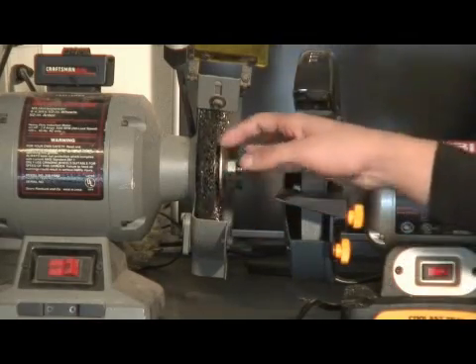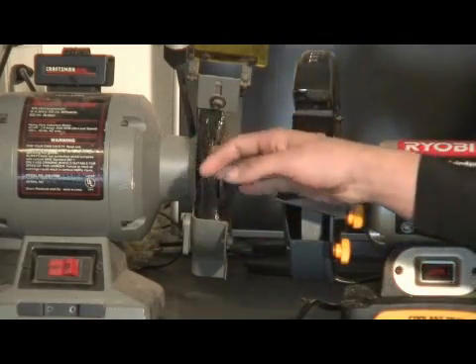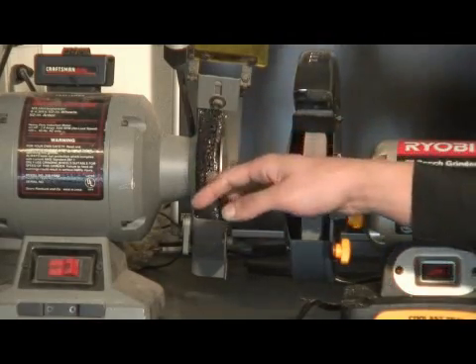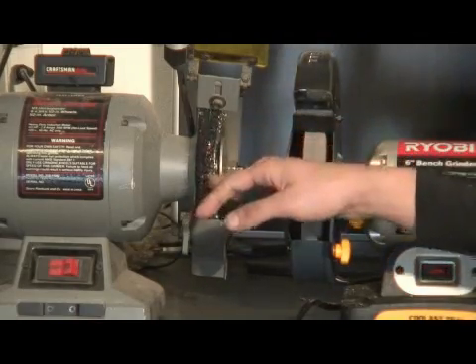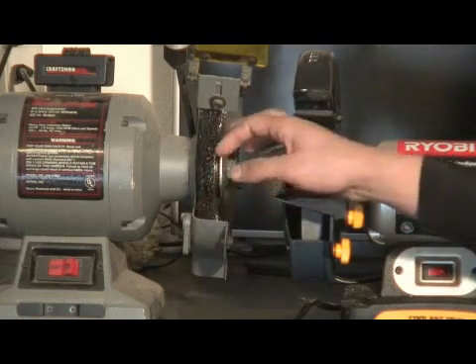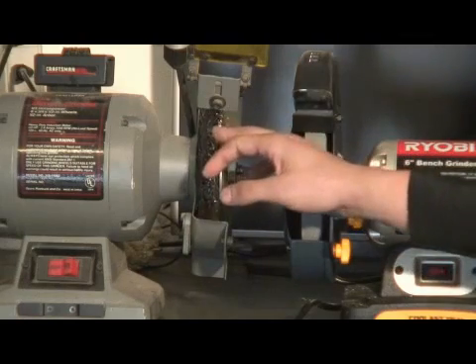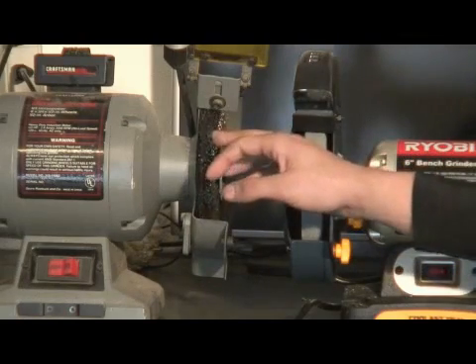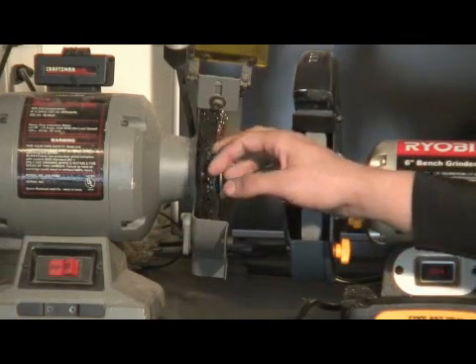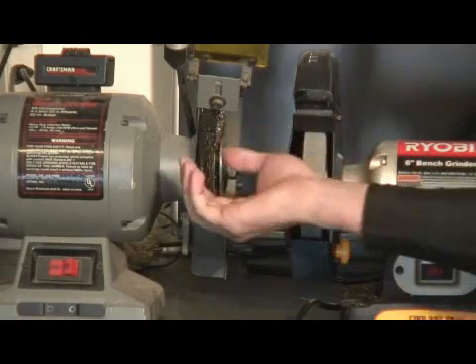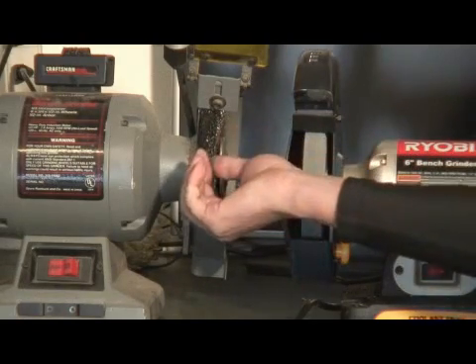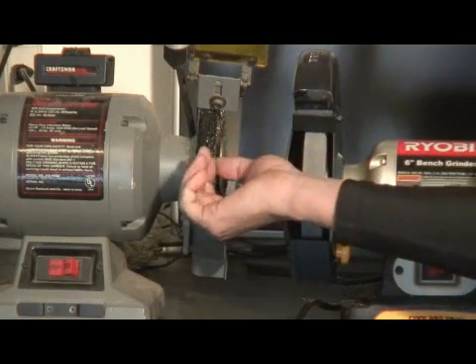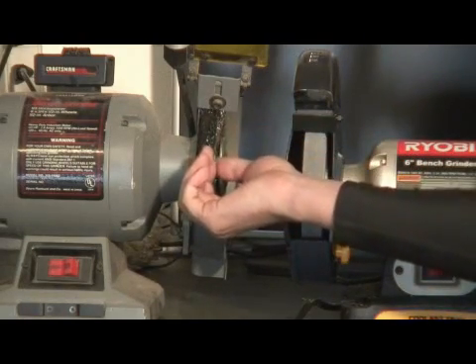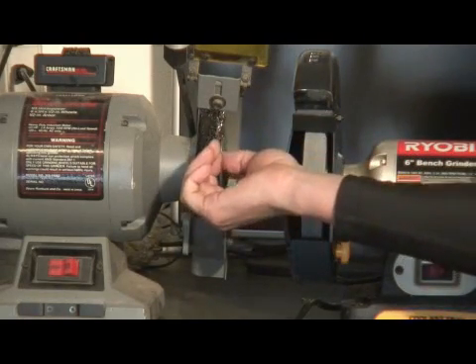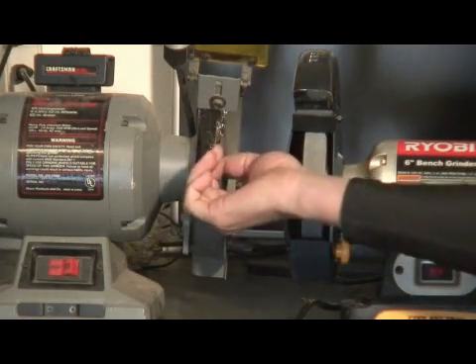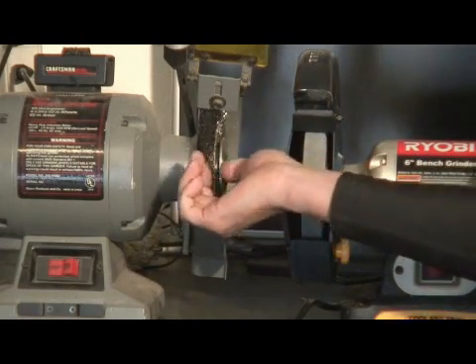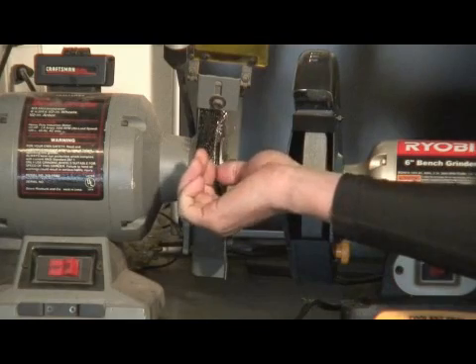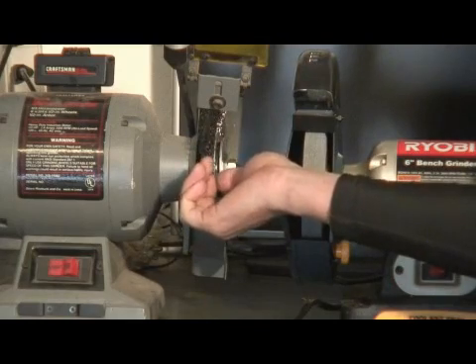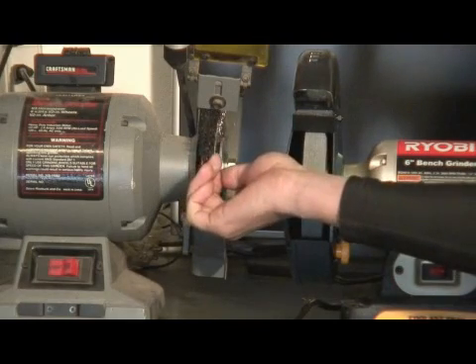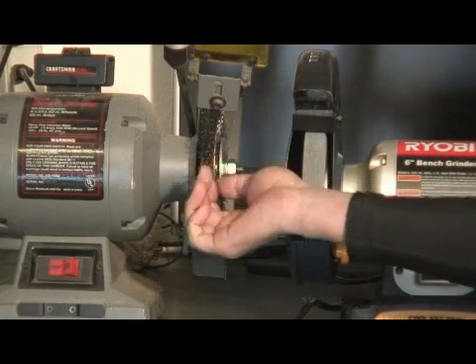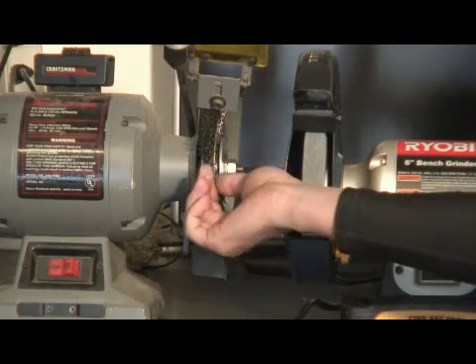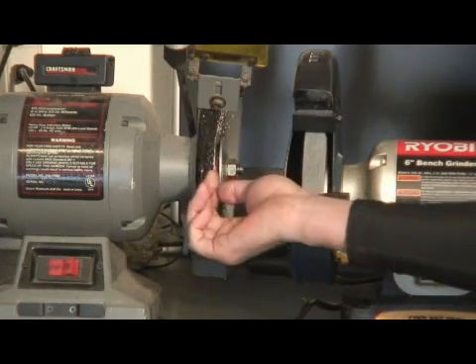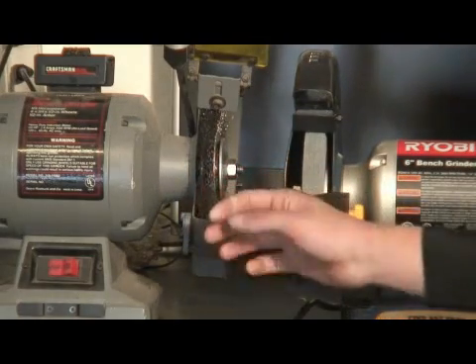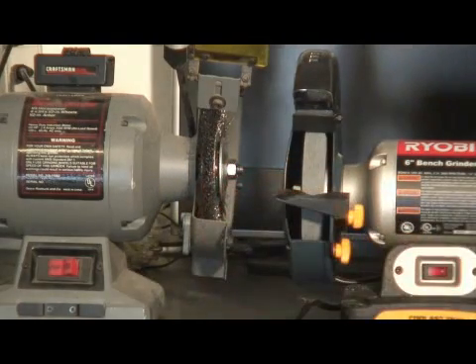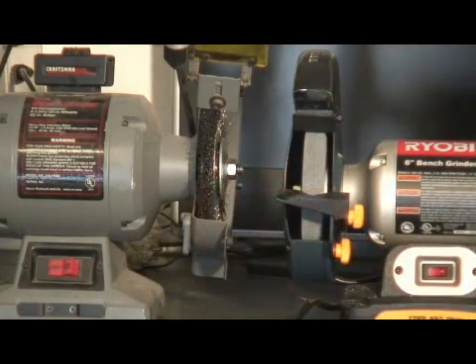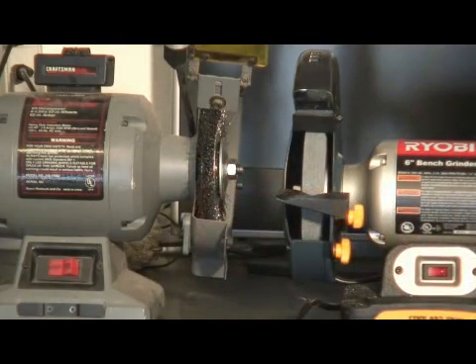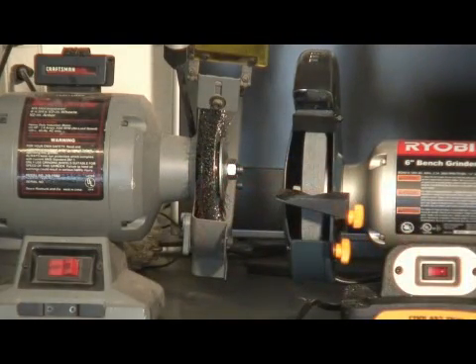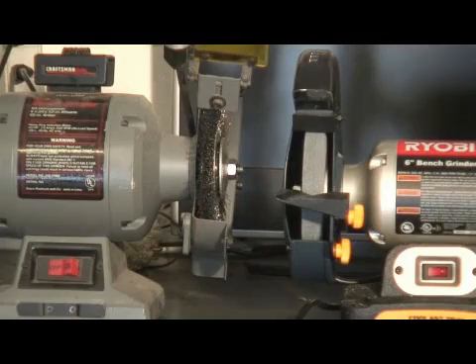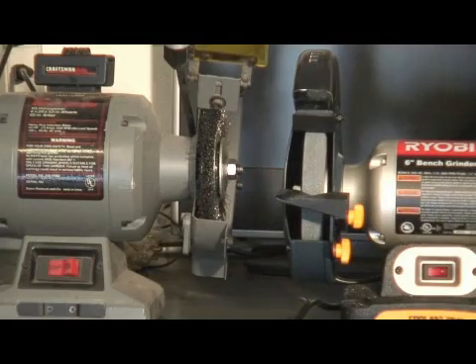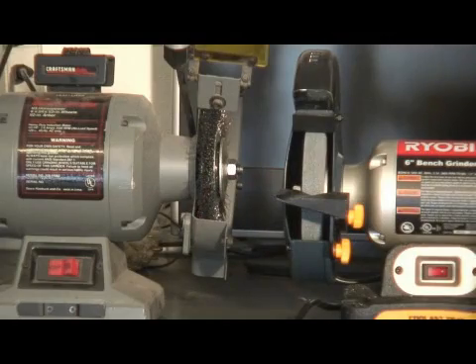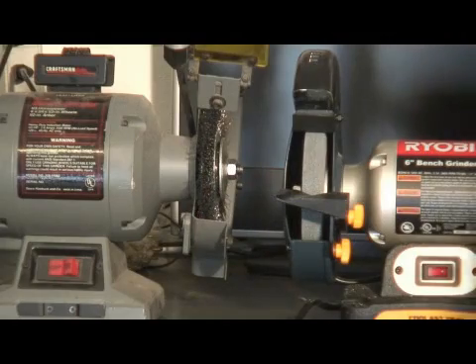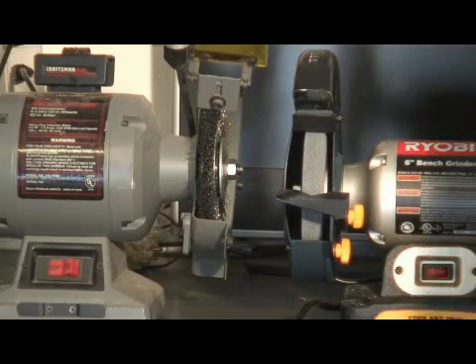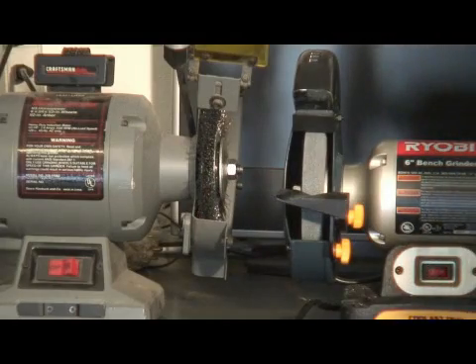You want to make sure you have your safety glasses on, especially with this, because these little pieces of wire like to shoot off and they'll hit you in the face. So try to actually wear a face shield when you're using the wire wheels.